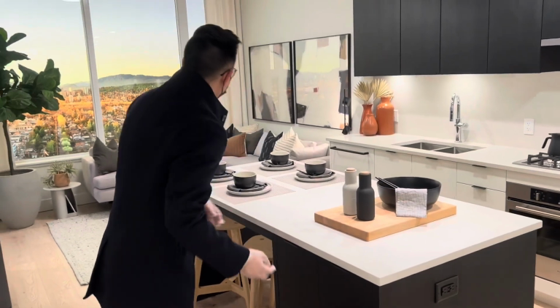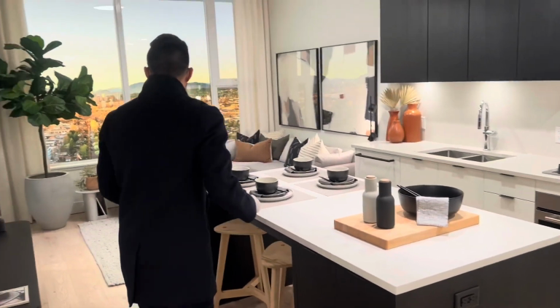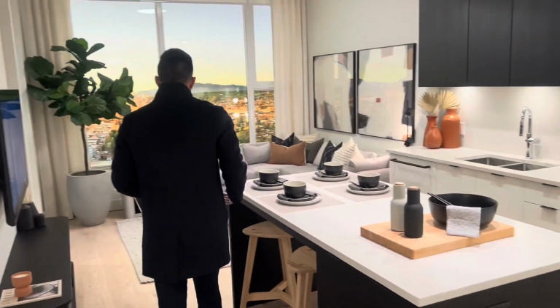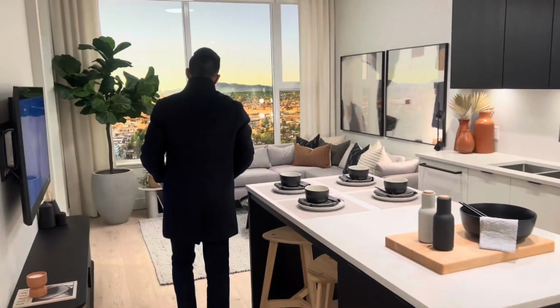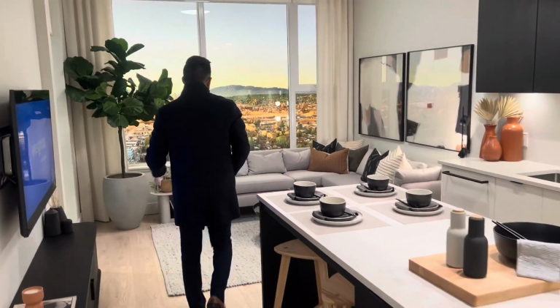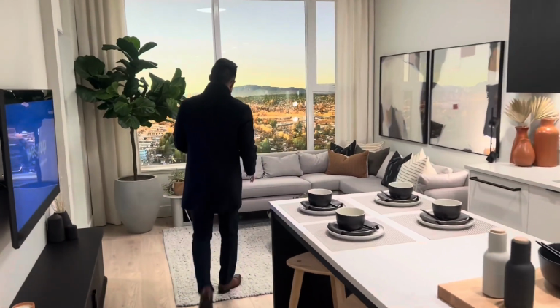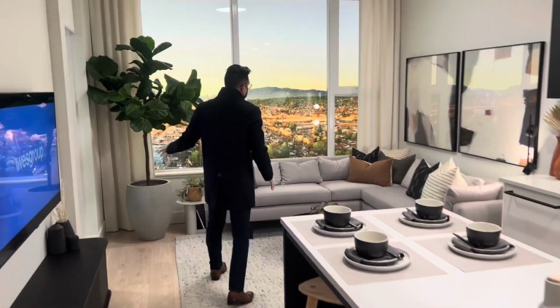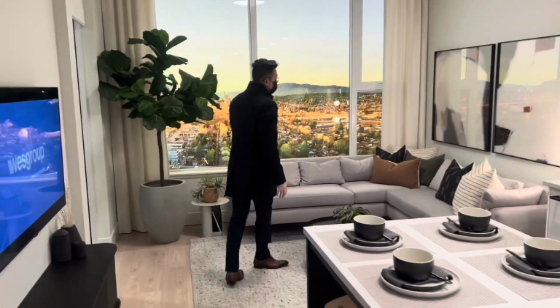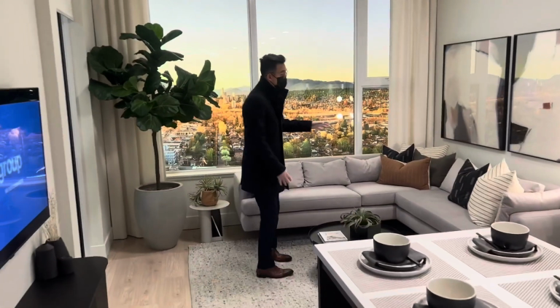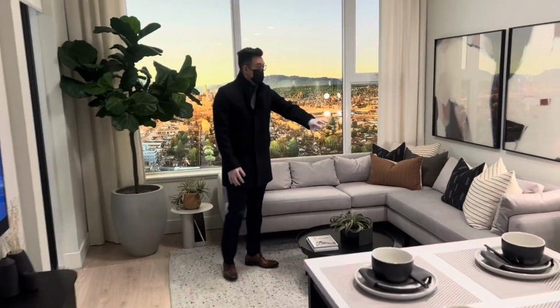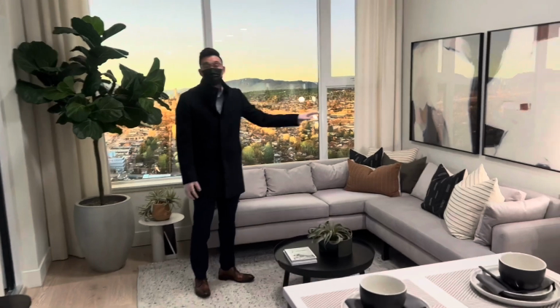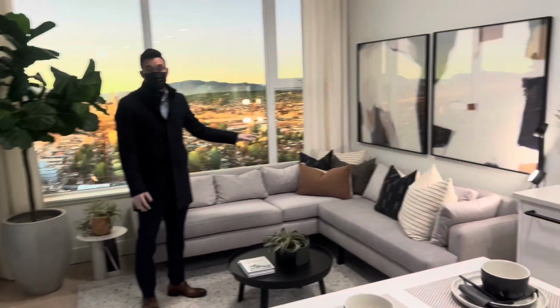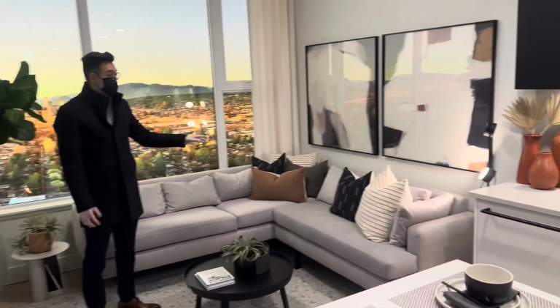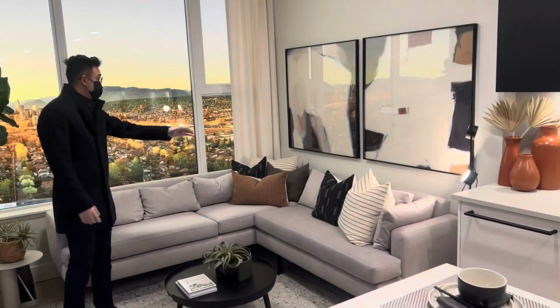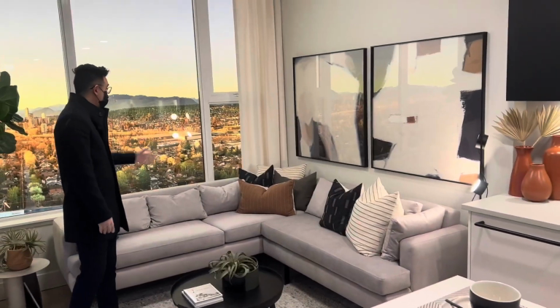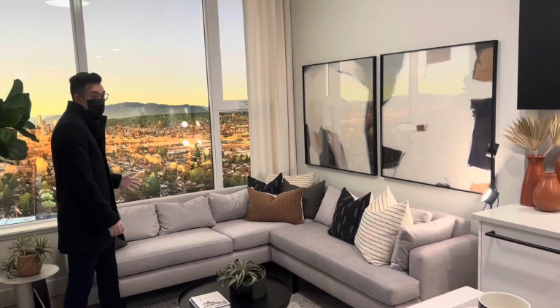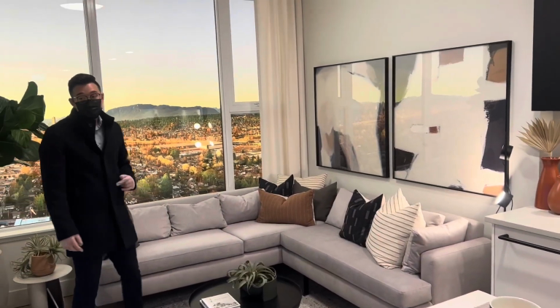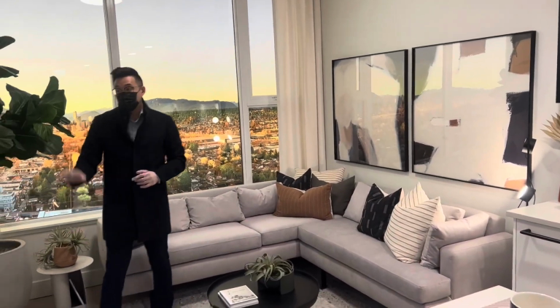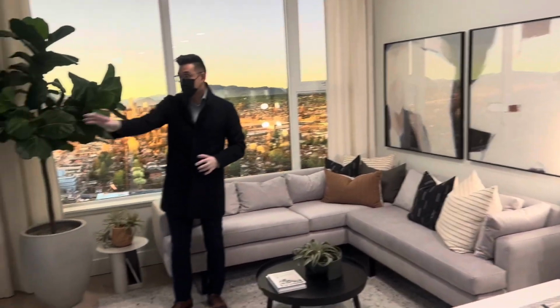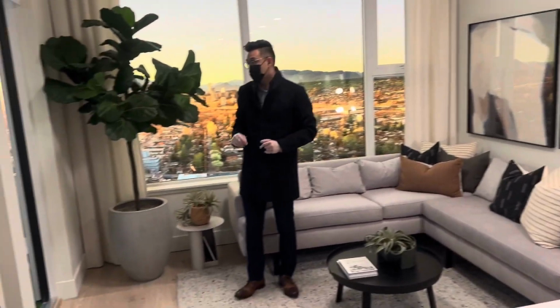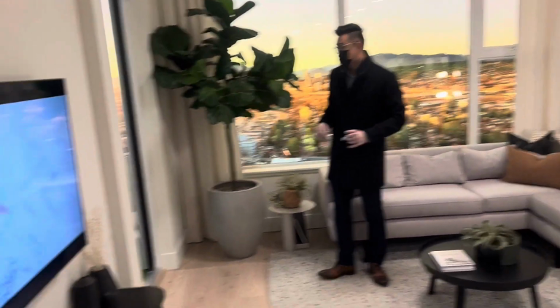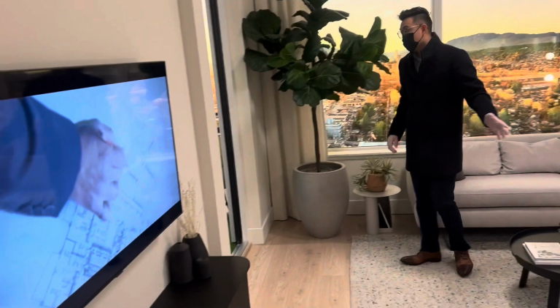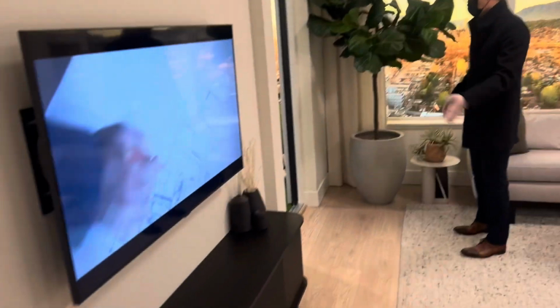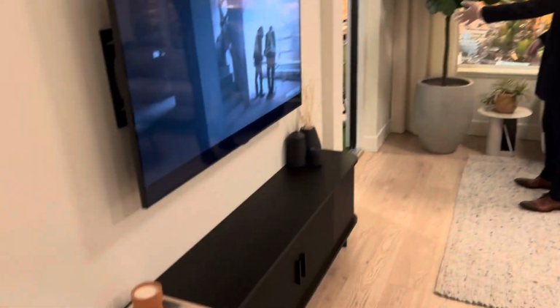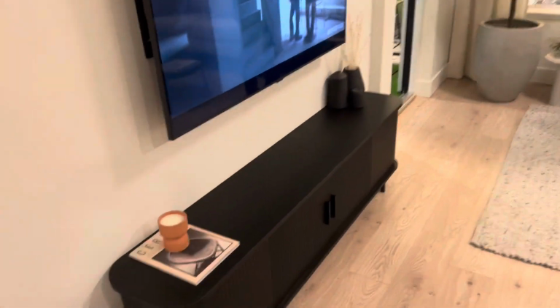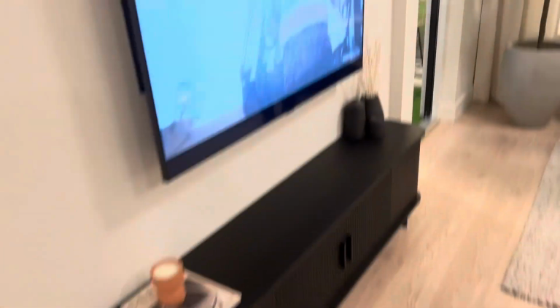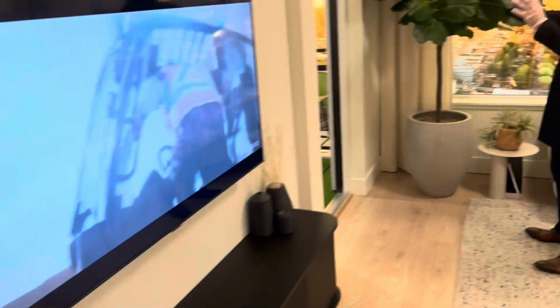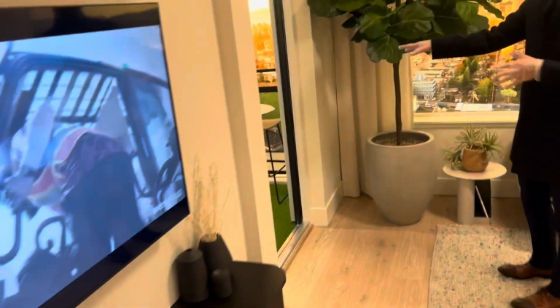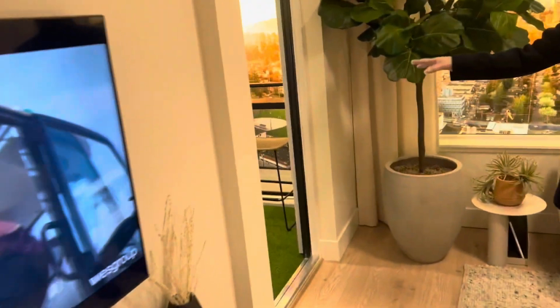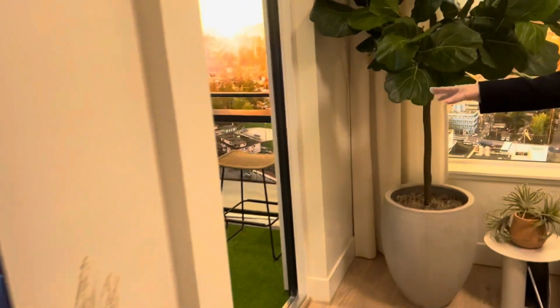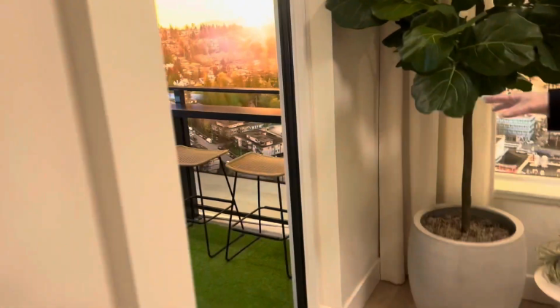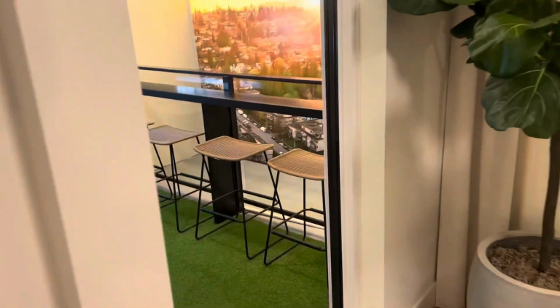And when you come over here, you actually have a very nice grand living room space. You can fit a large sectional over here, good TV space down here. And then you can actually check out over here — it's a really good outdoor space for a one bedroom.